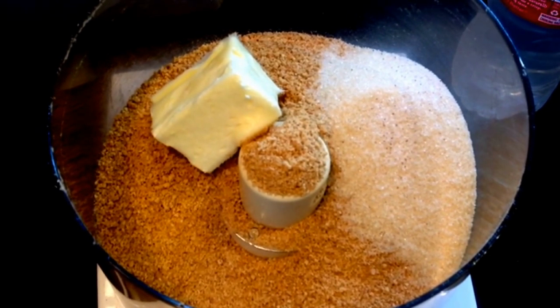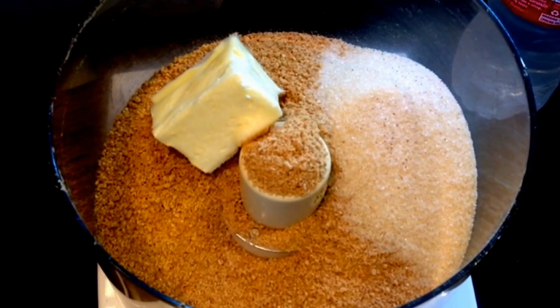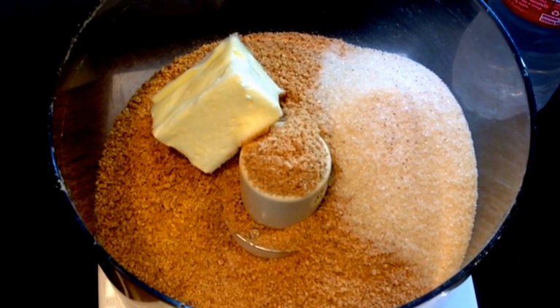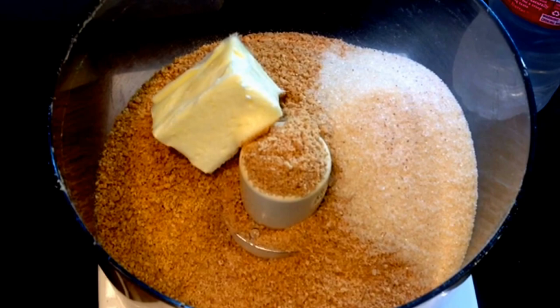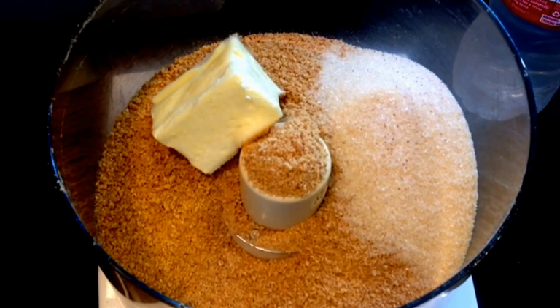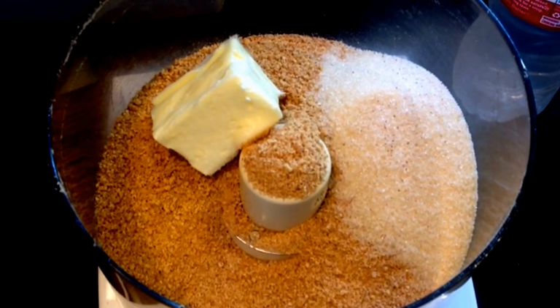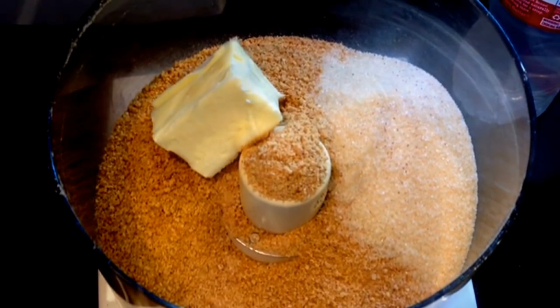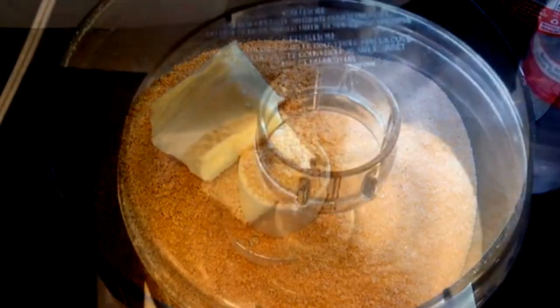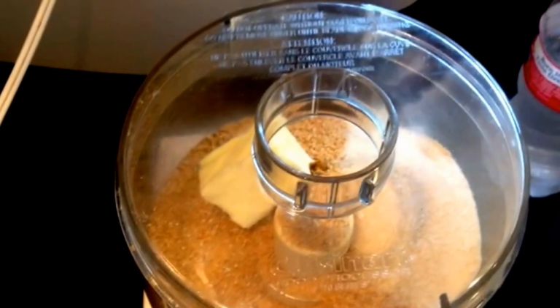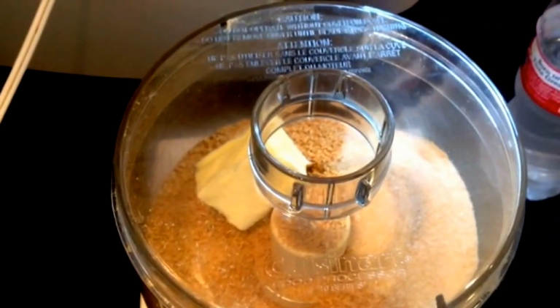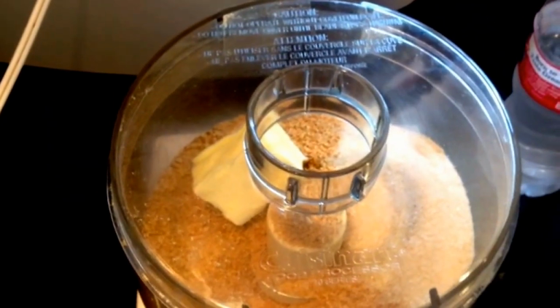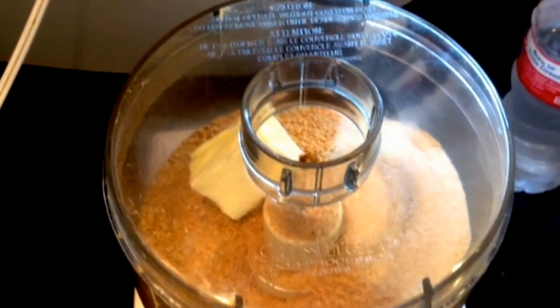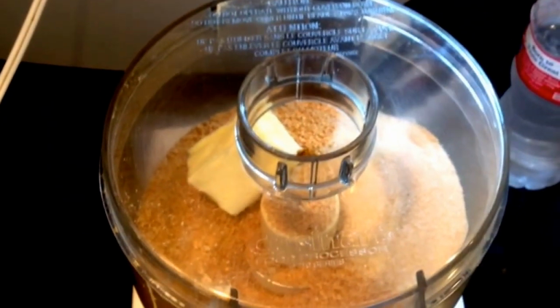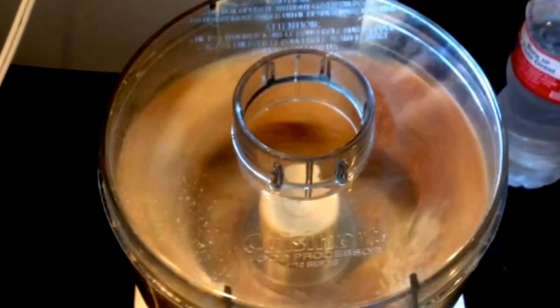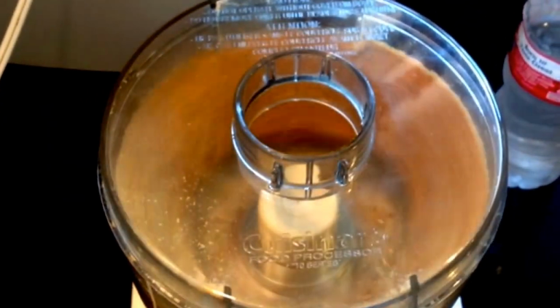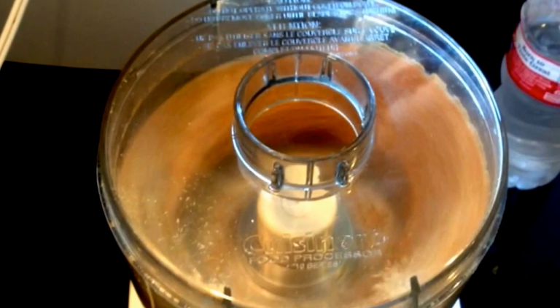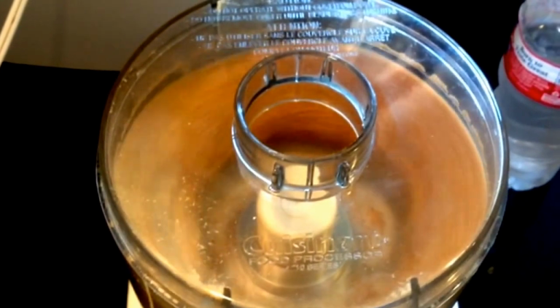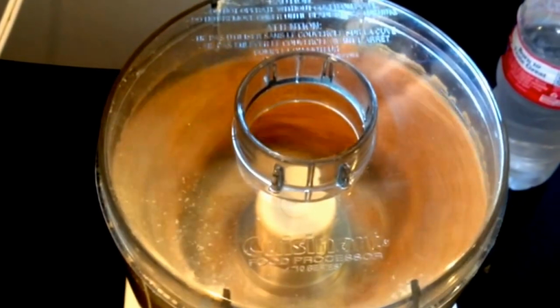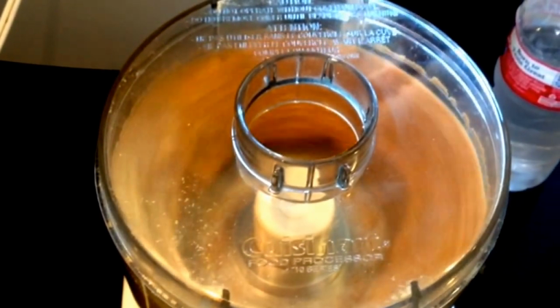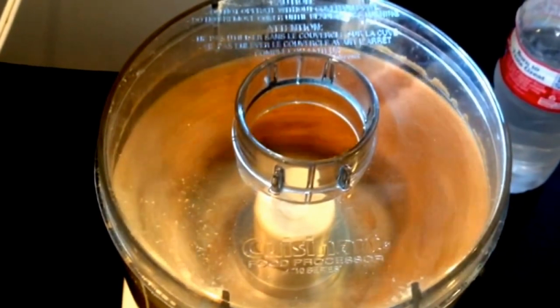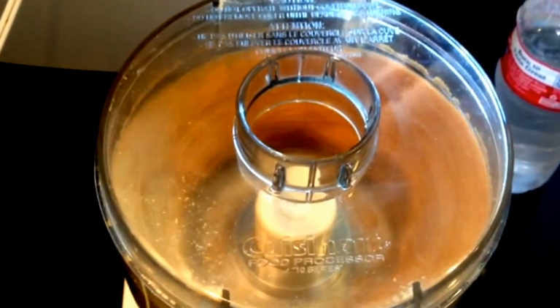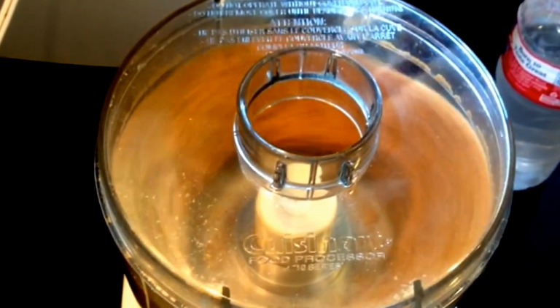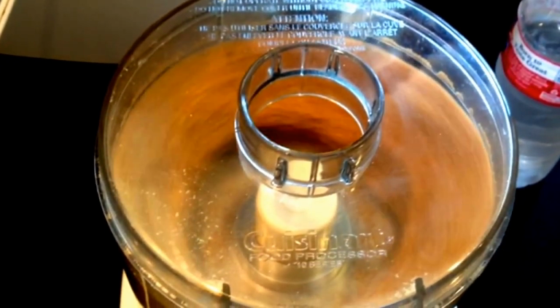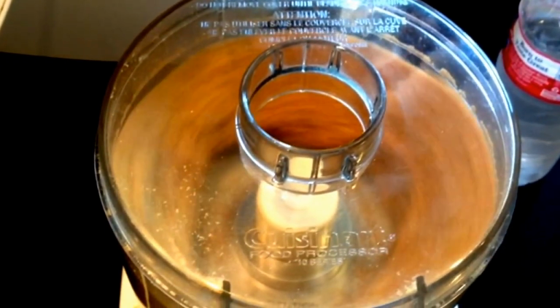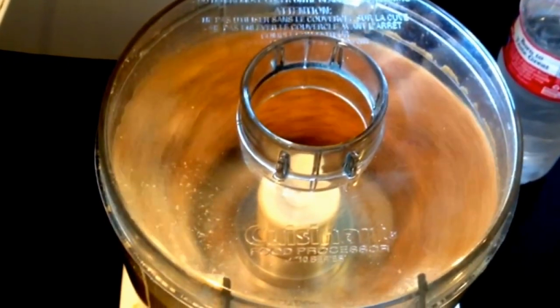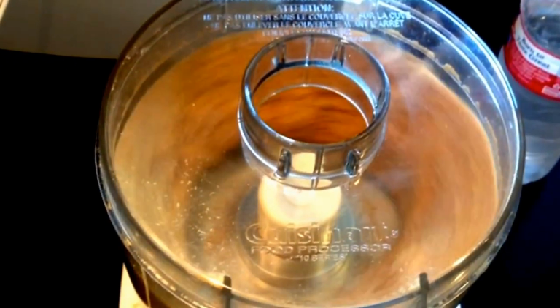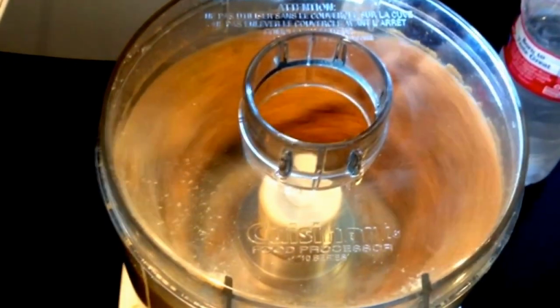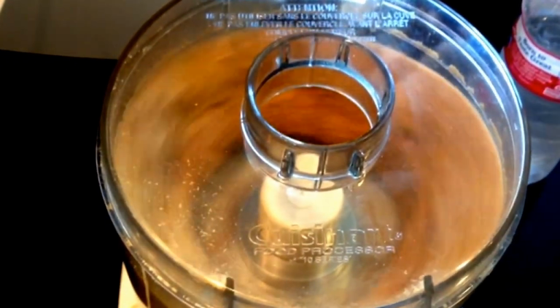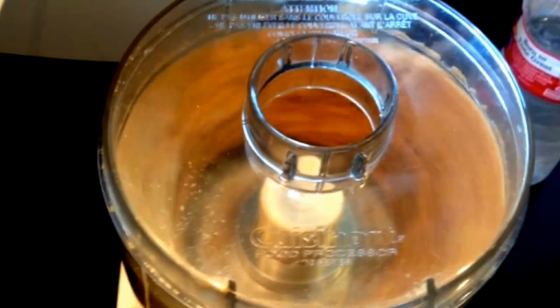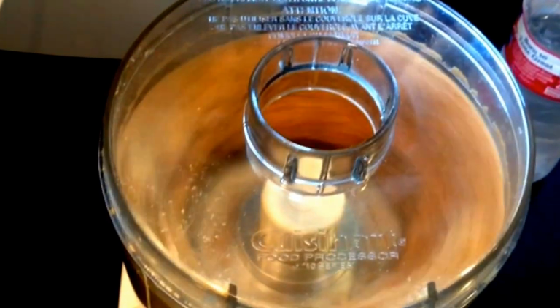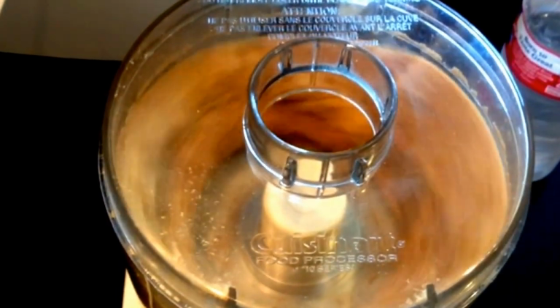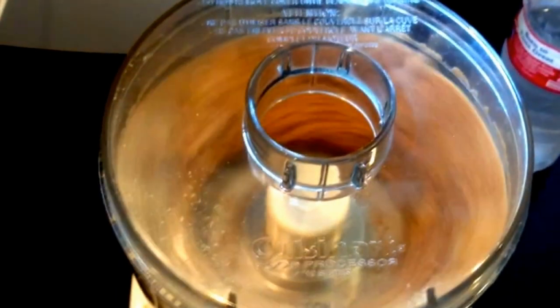You're going to need 10 graham crackers crushed, 3 tablespoons of butter, 1 tablespoon of flour, and 1/4 cup of sugar. You'll mix that all together in a food processor until you've got it very well incorporated.